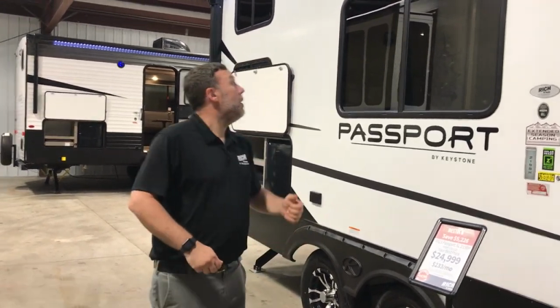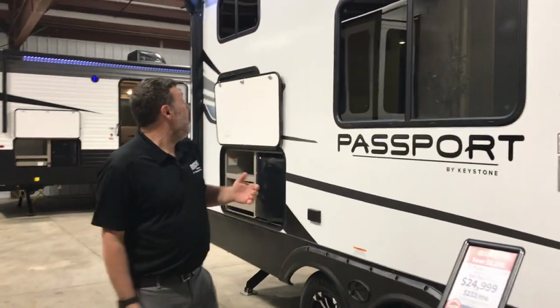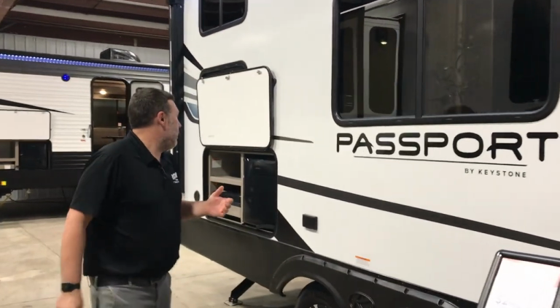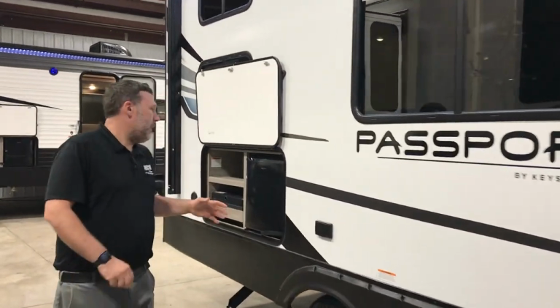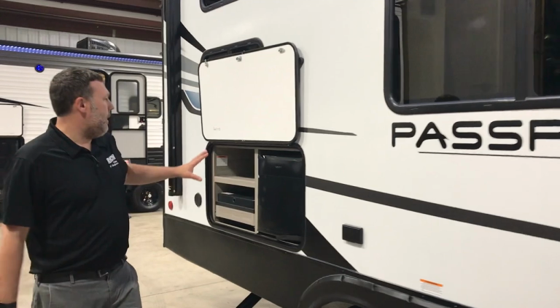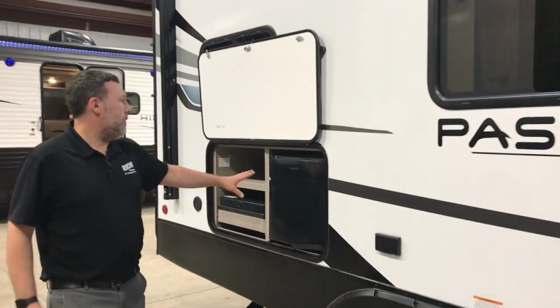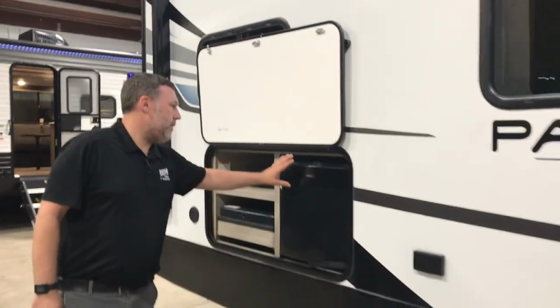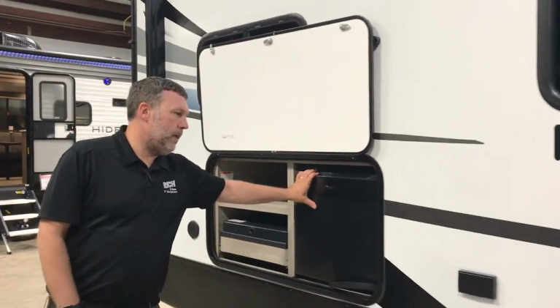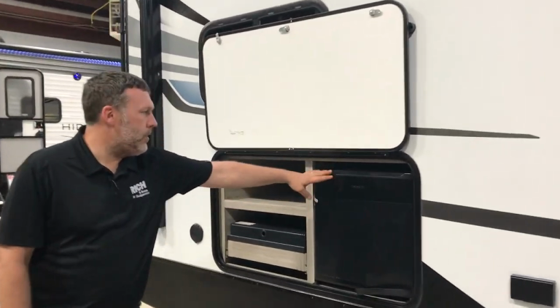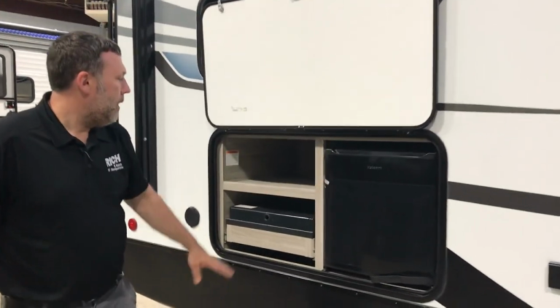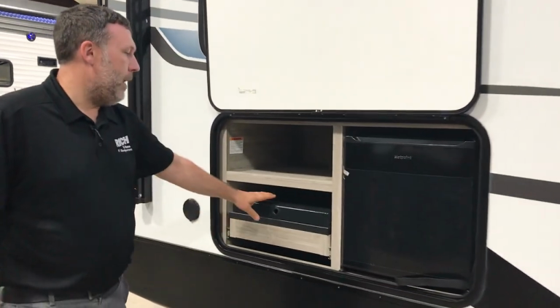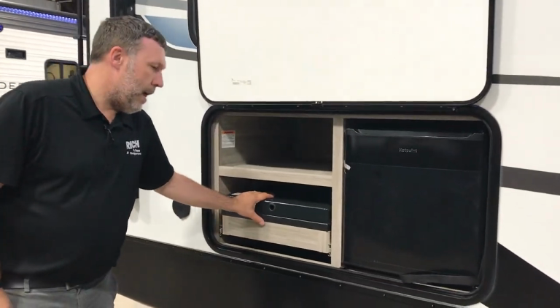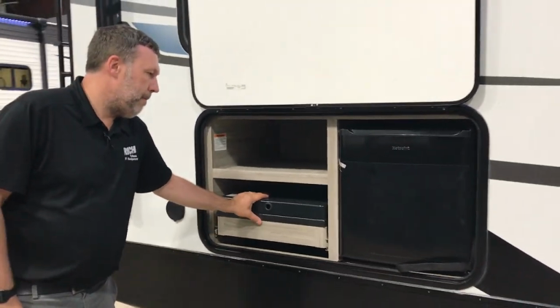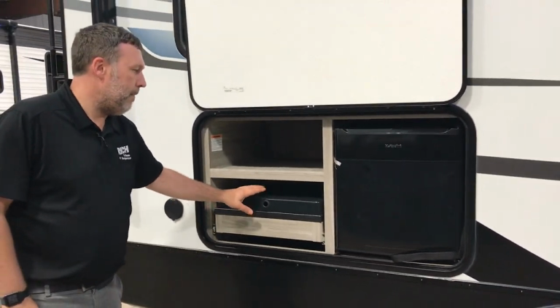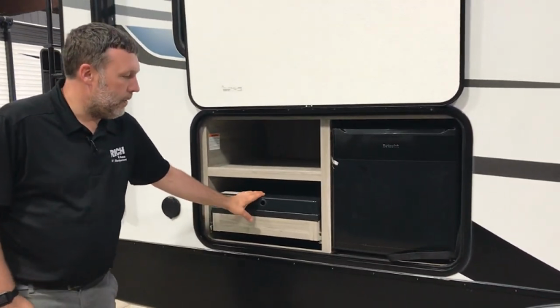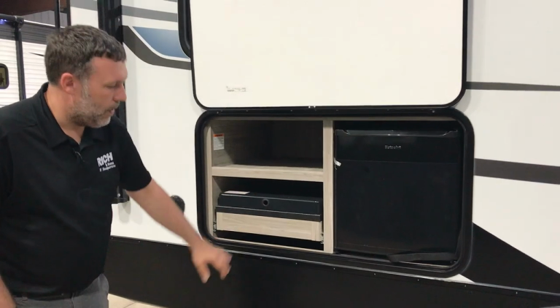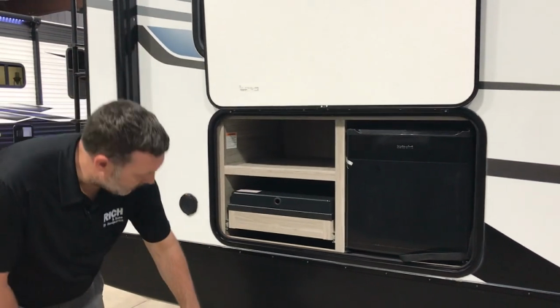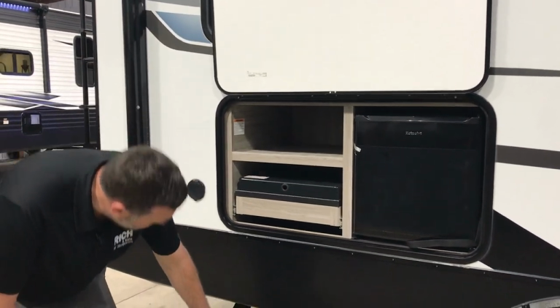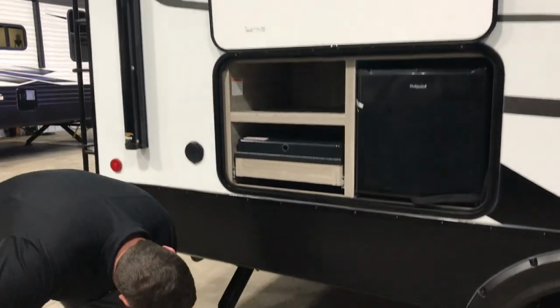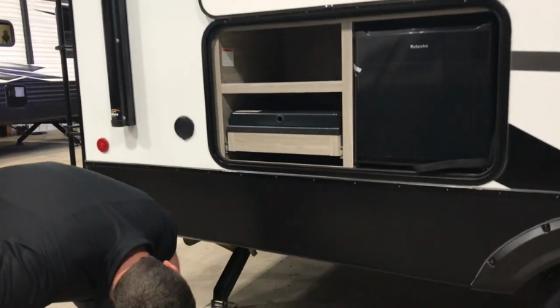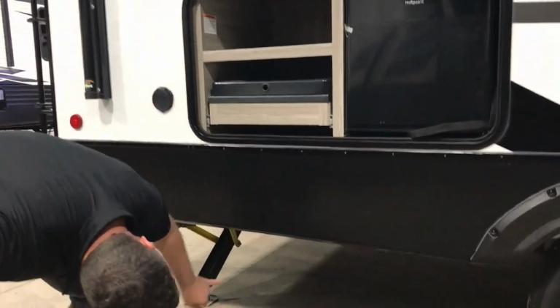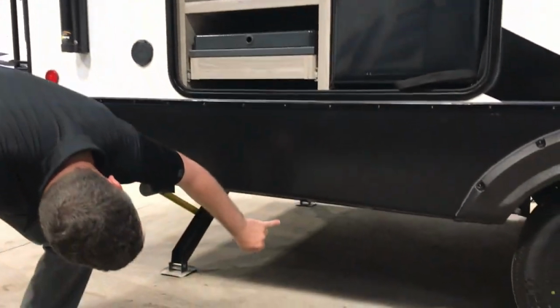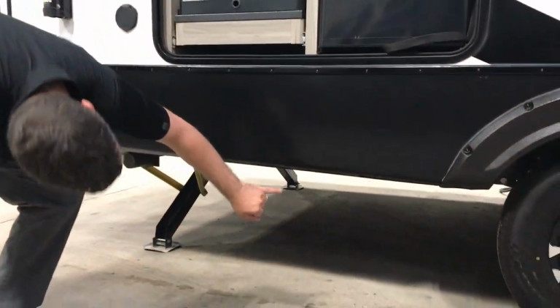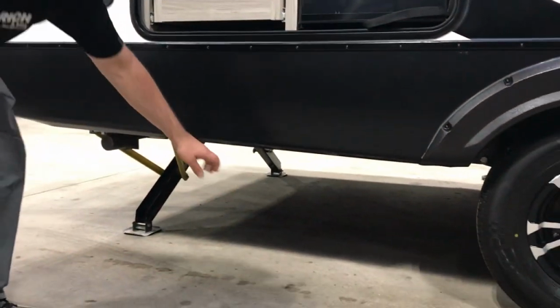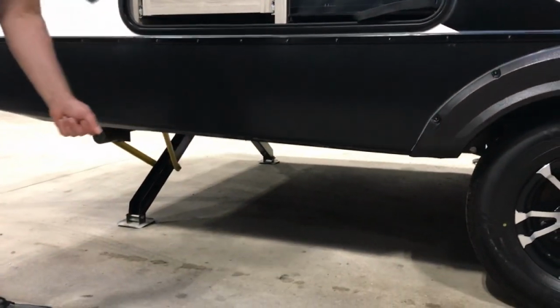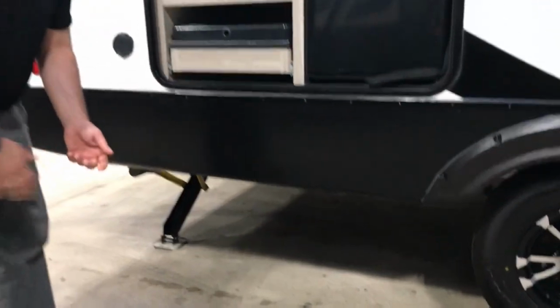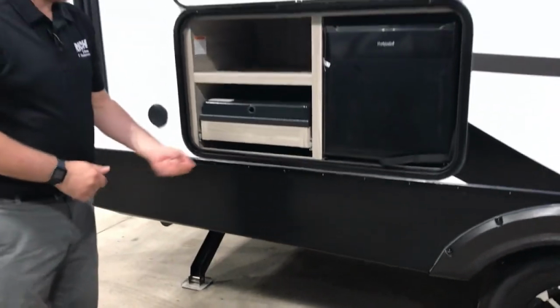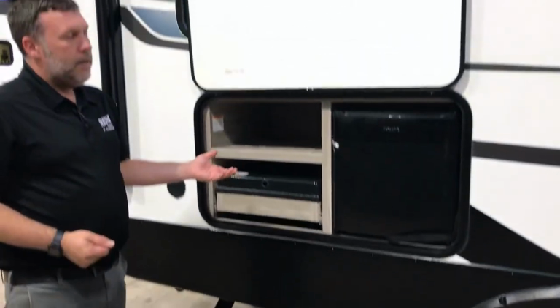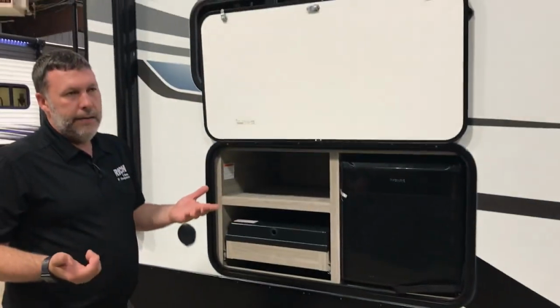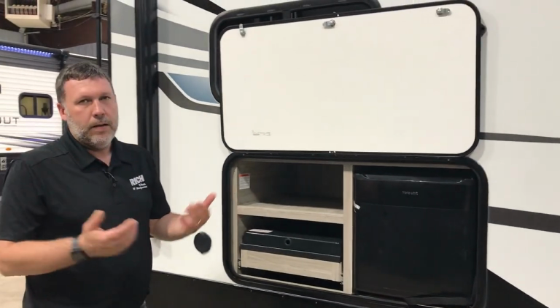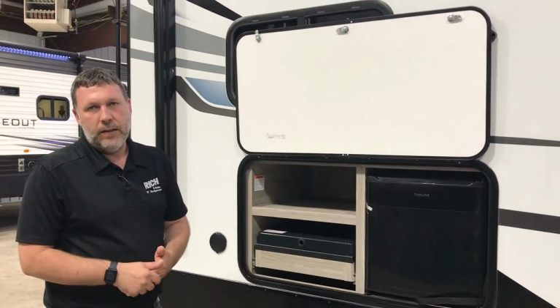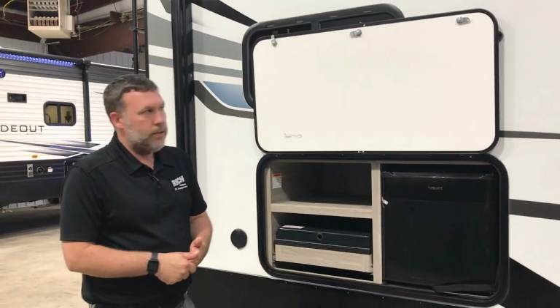Walking down here, you've got your outdoor kitchen — a little mini fridge and a cooktop. If you don't want to use those, there is a quick release gas valve down under here that you can hook up, maybe a grill that you guys use too.